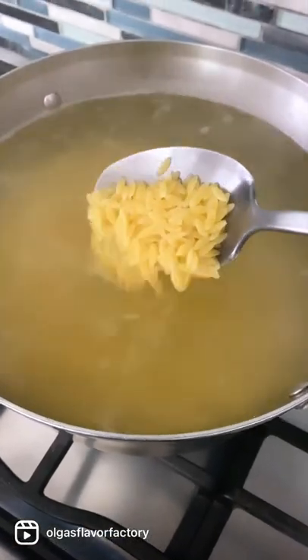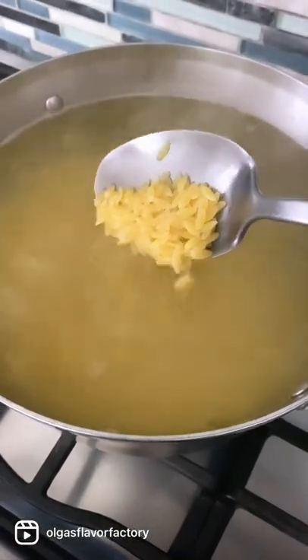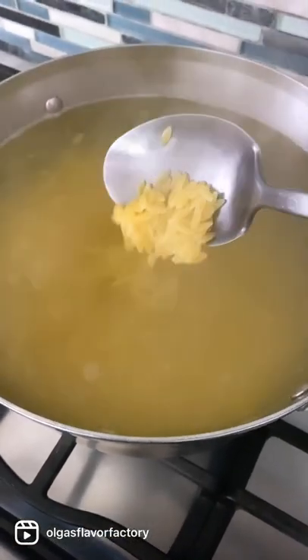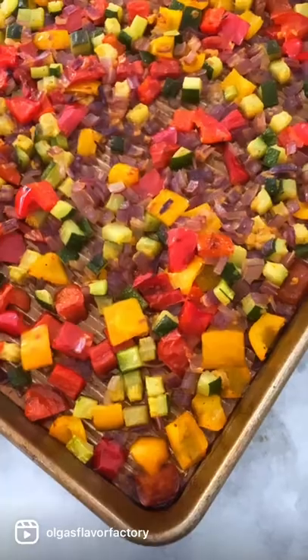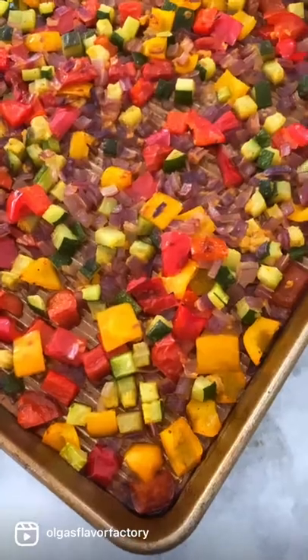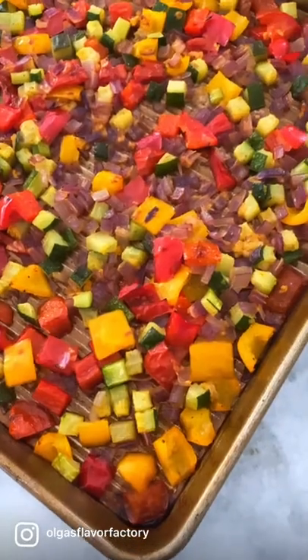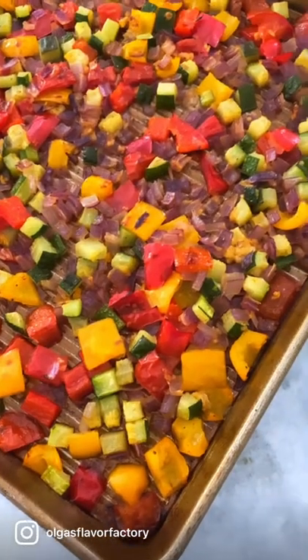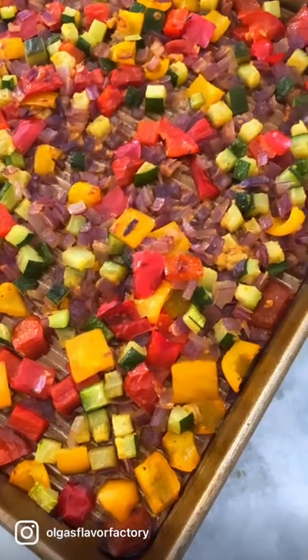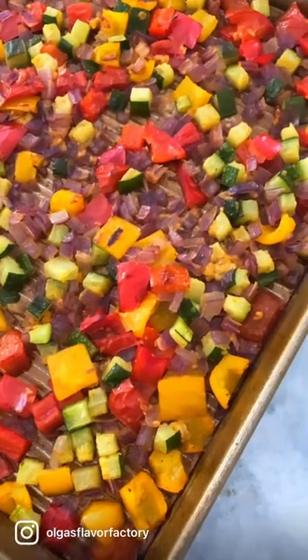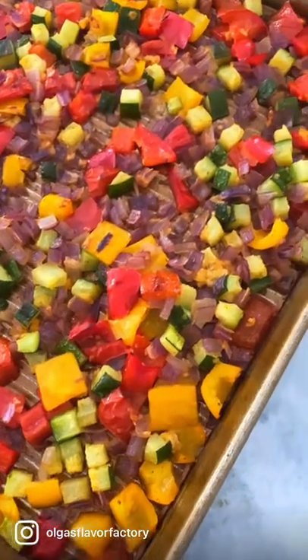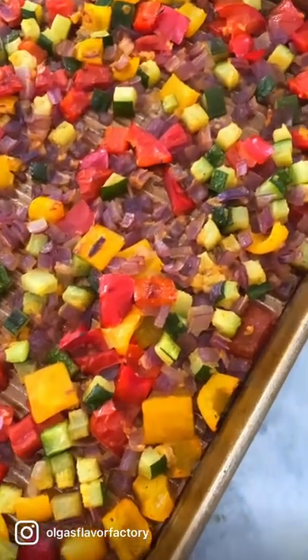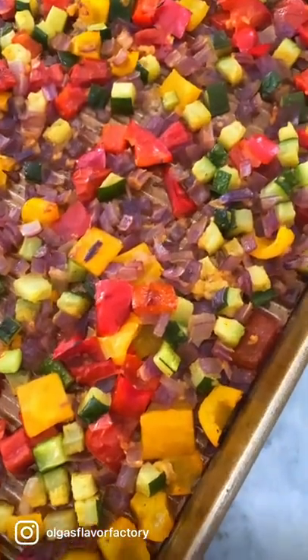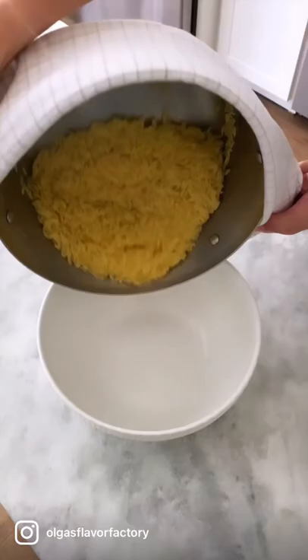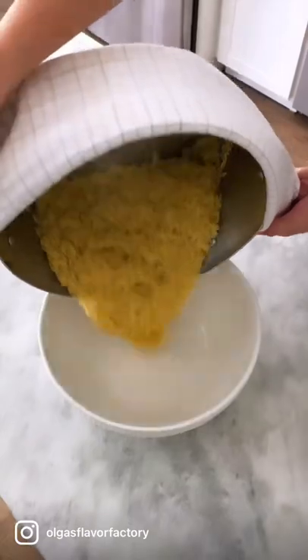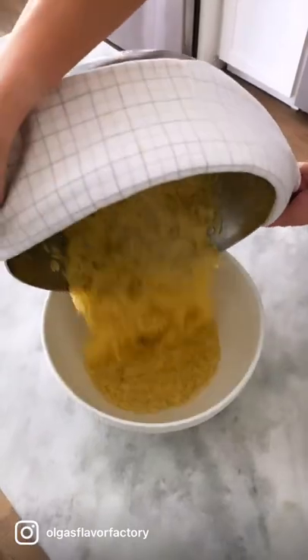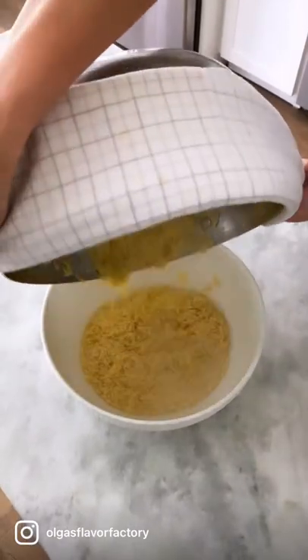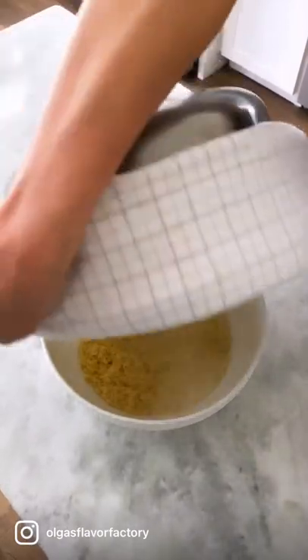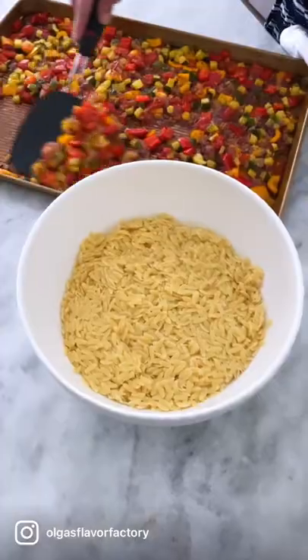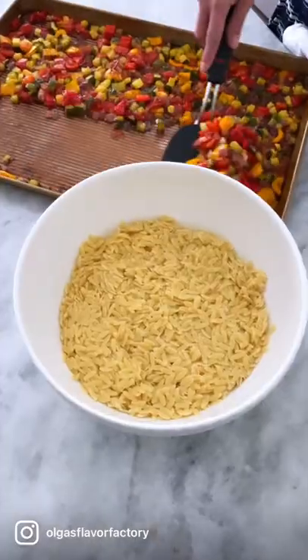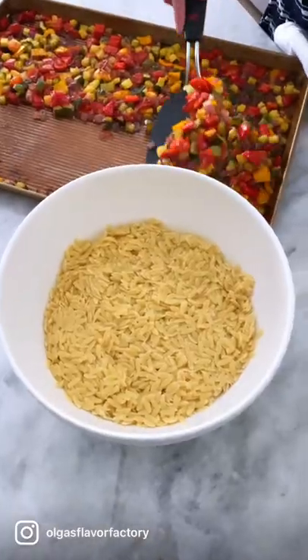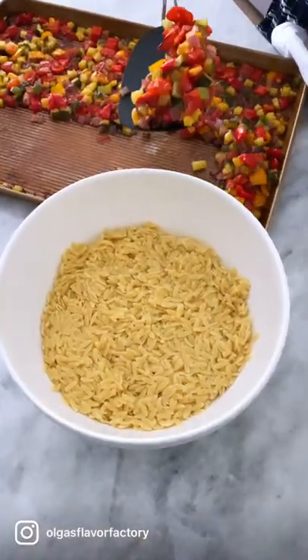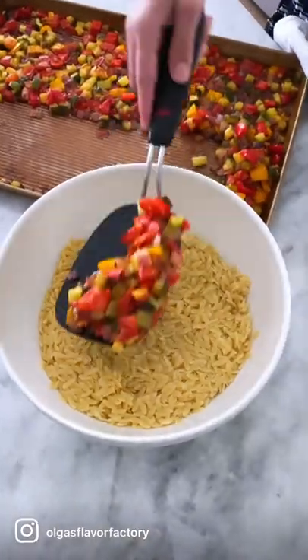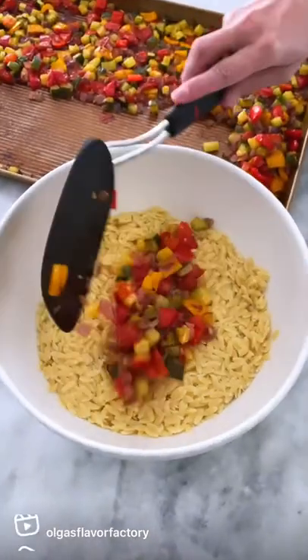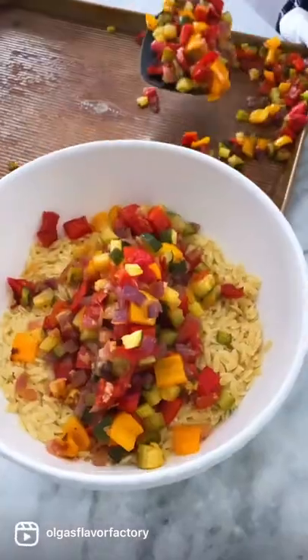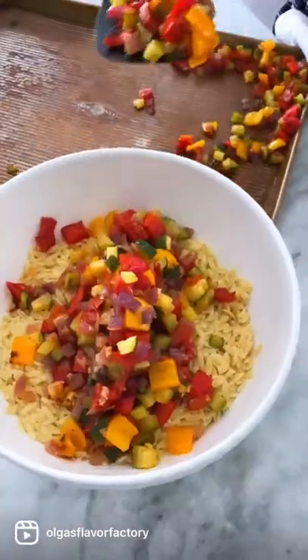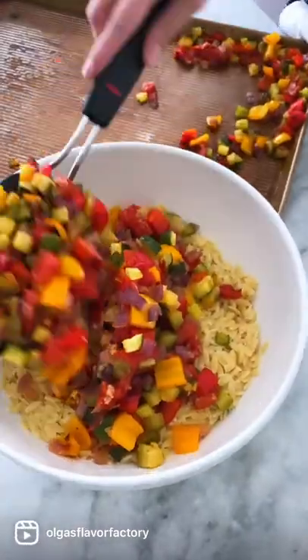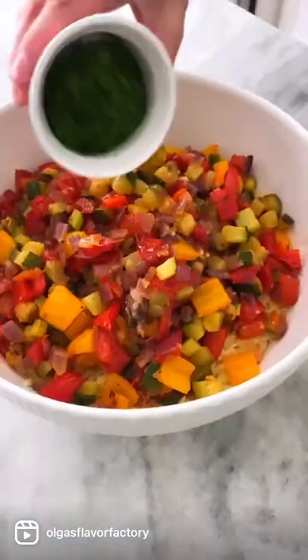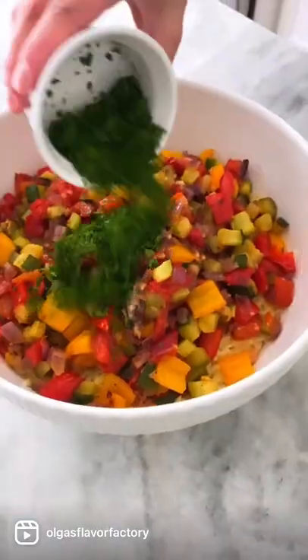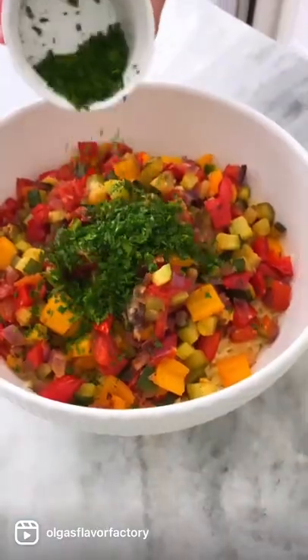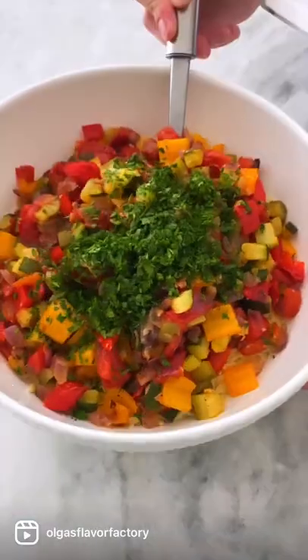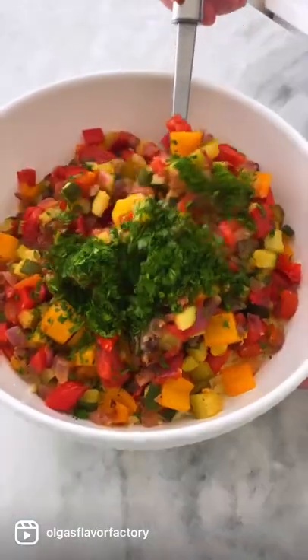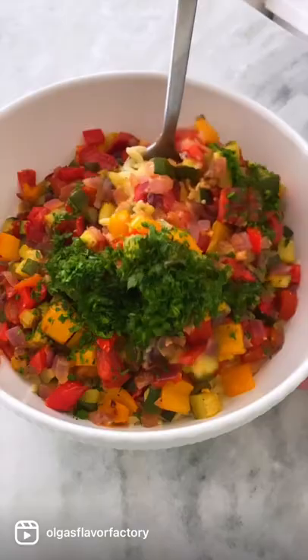Meanwhile, cook the orzo and then drain it. Roasting veggies really brings out their flavor and makes them extra delicious. Combine the orzo with the roasted vegetables.